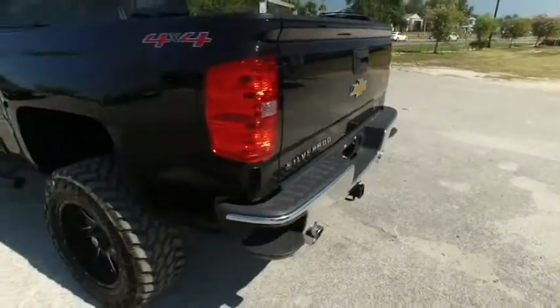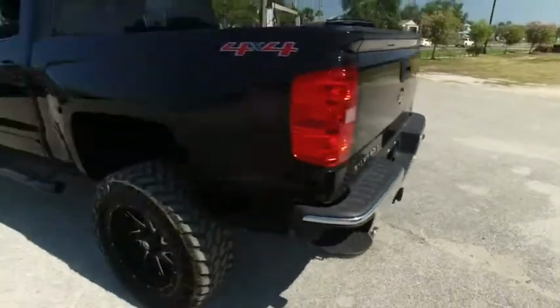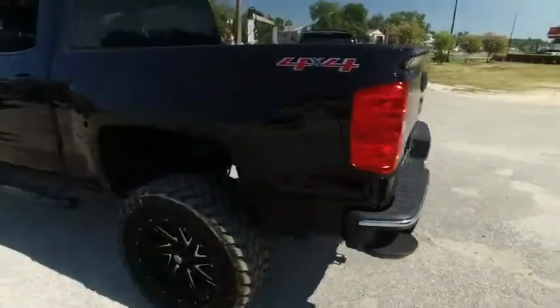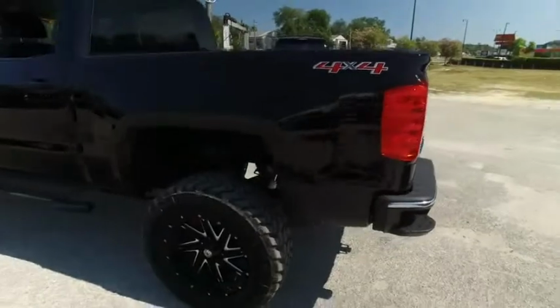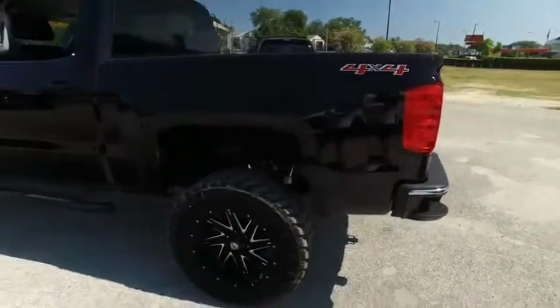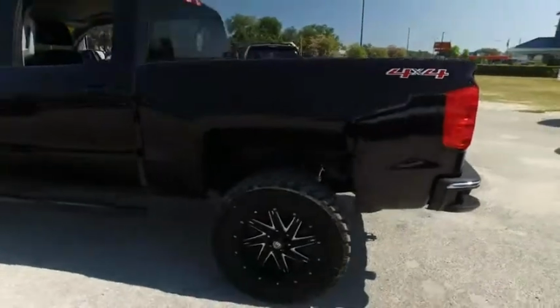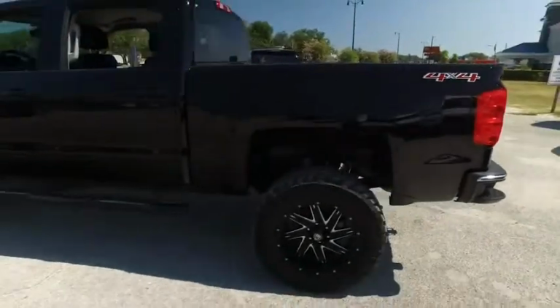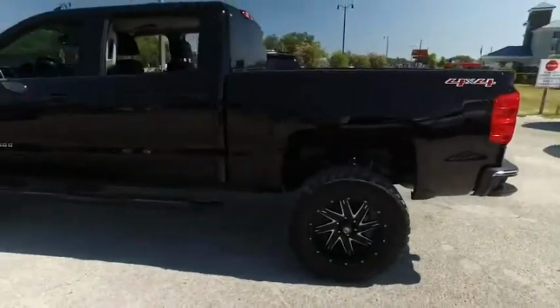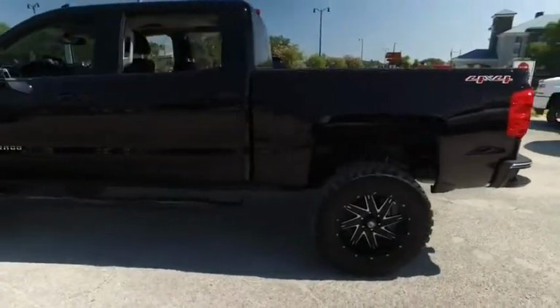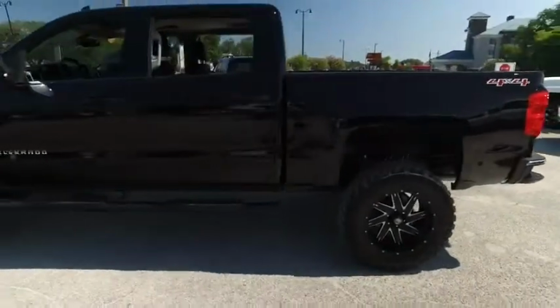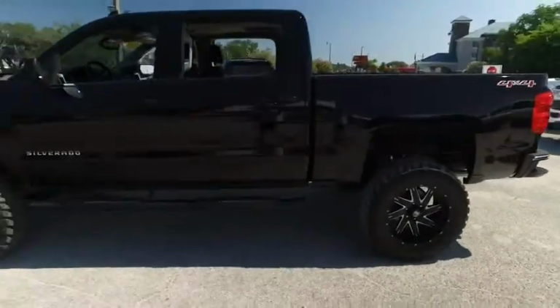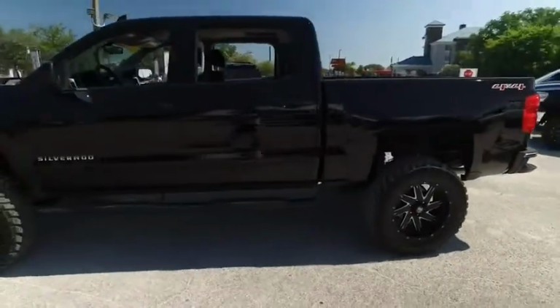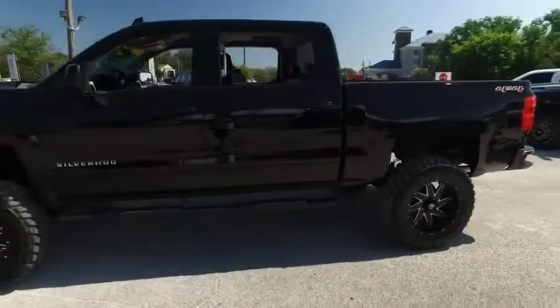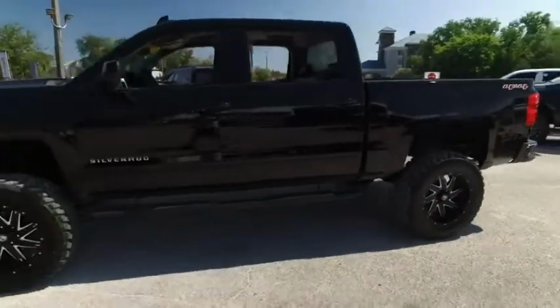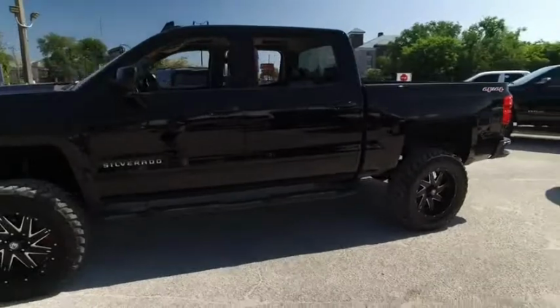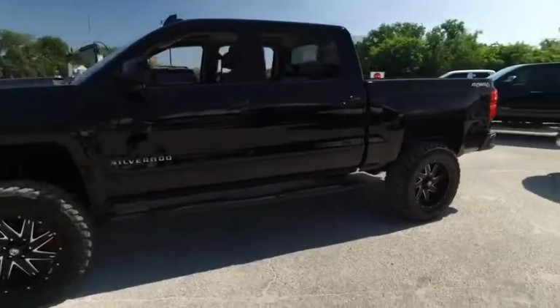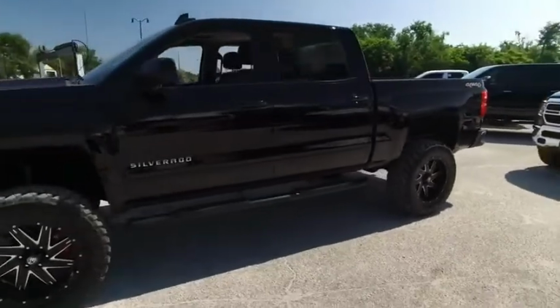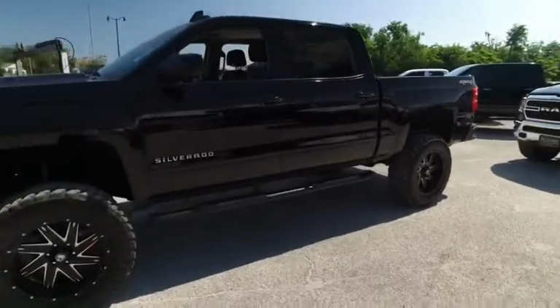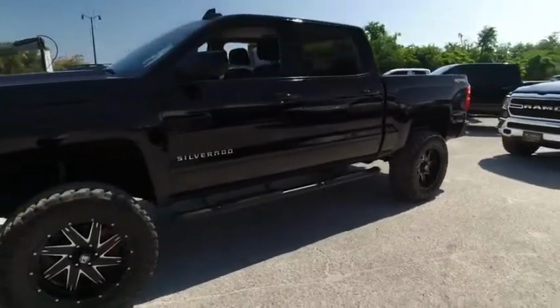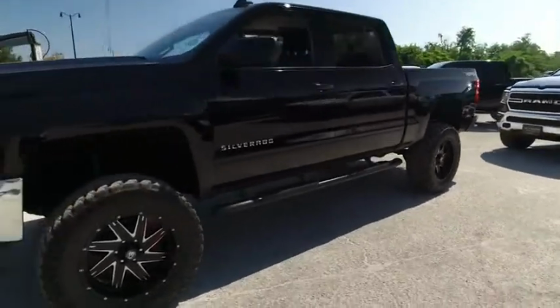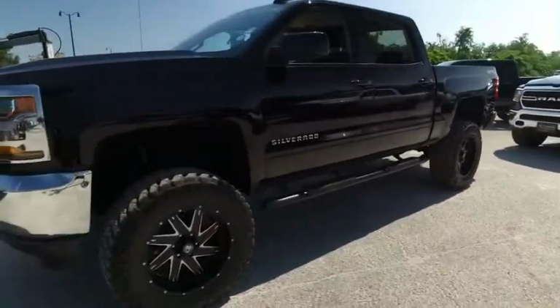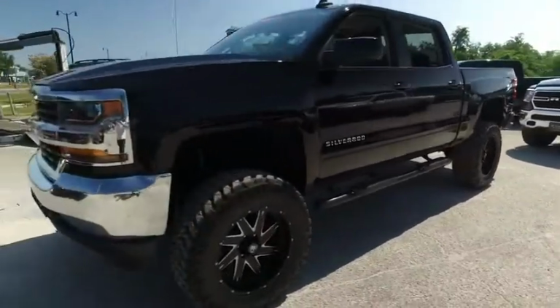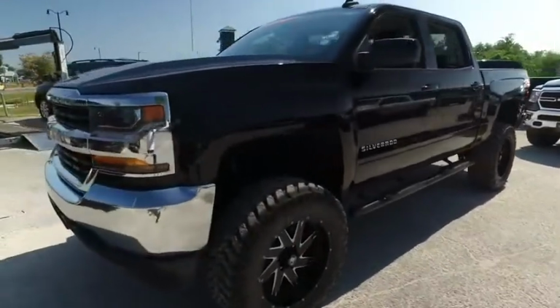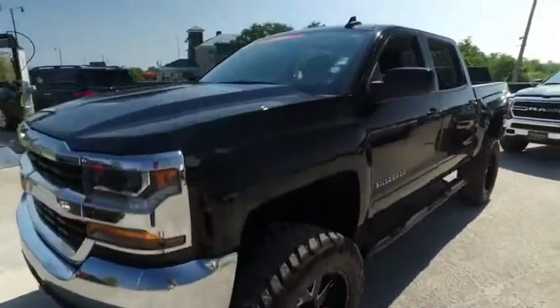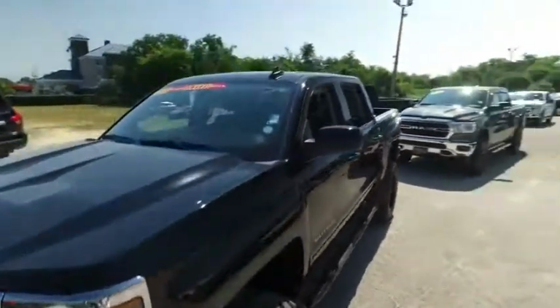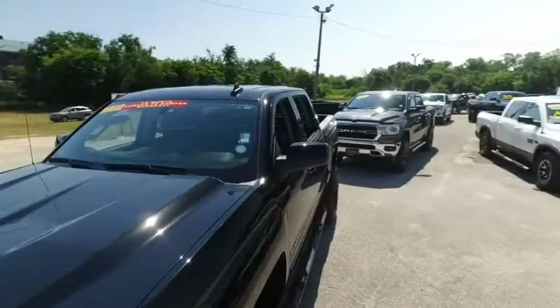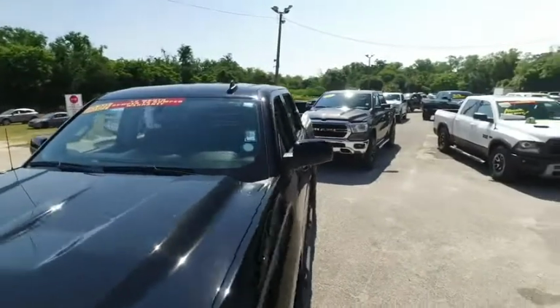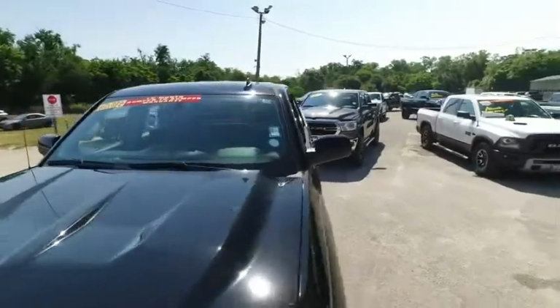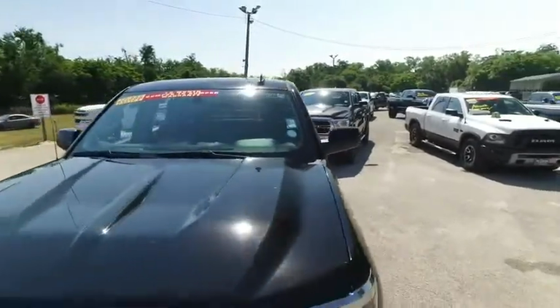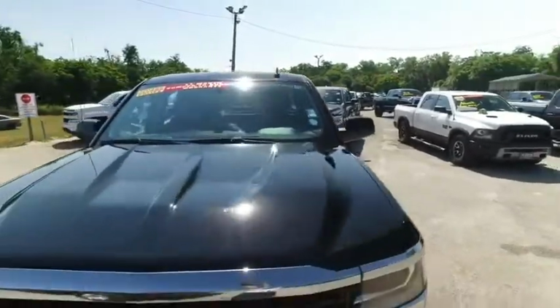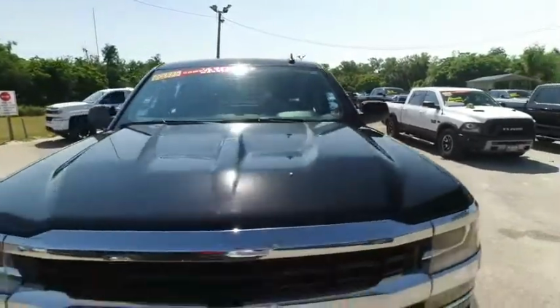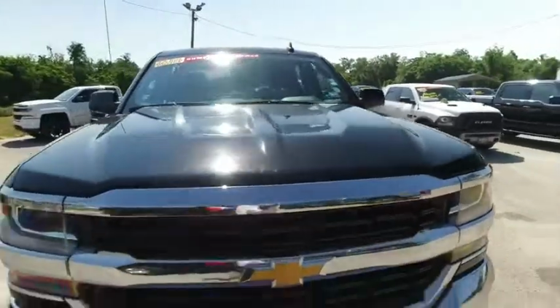Today, Gibson Truck World proudly presents this beautiful 2017, looking extreme, Chevy Silverado — brand new lifted beast, to say the least. You got that real one-year bumper-to-bumper warranty; check the description below.